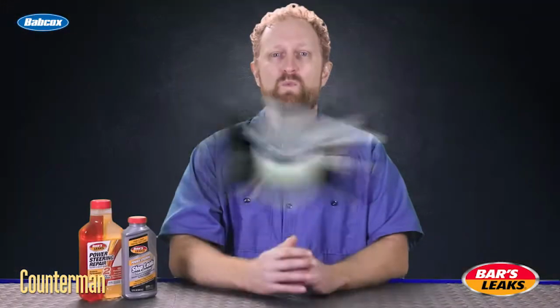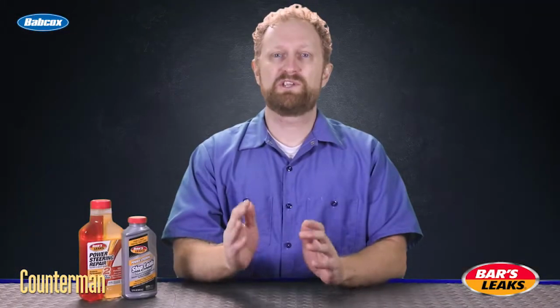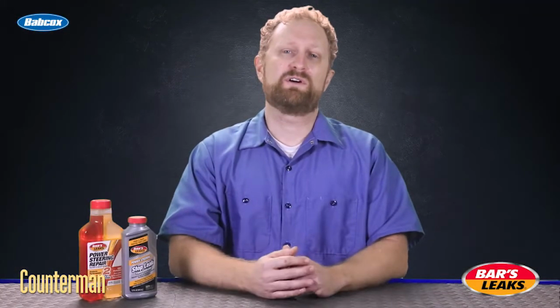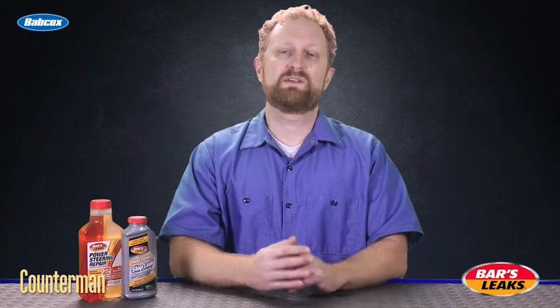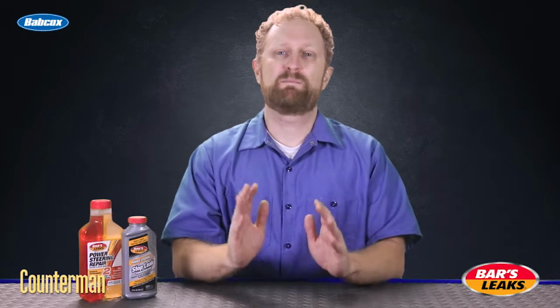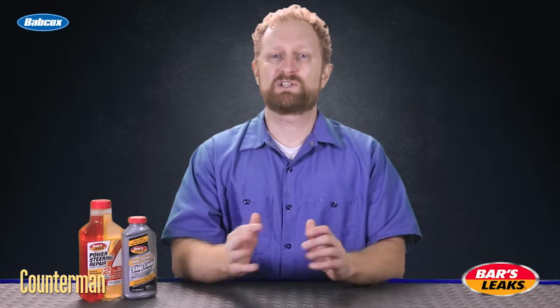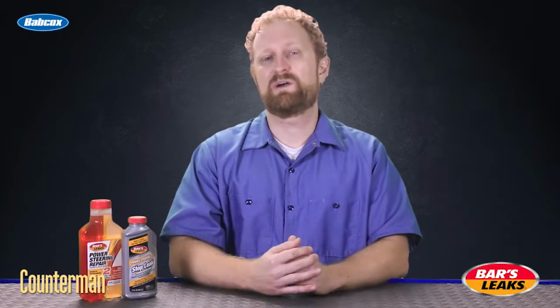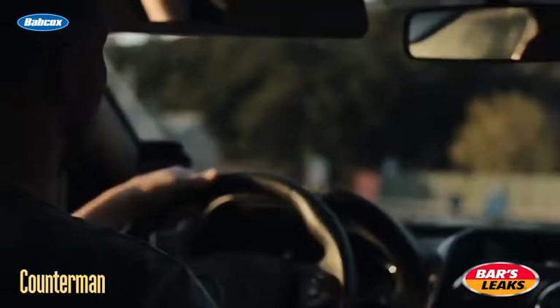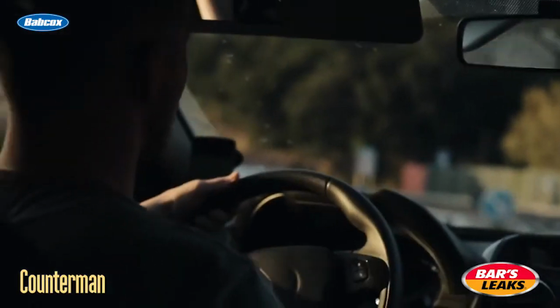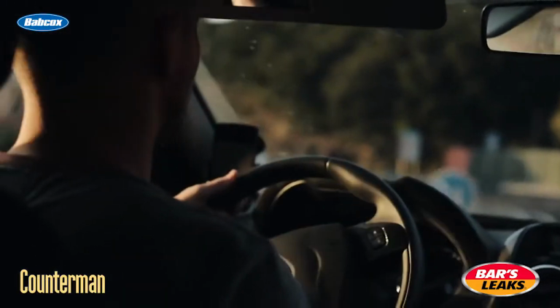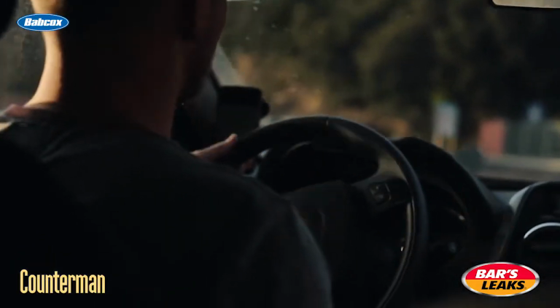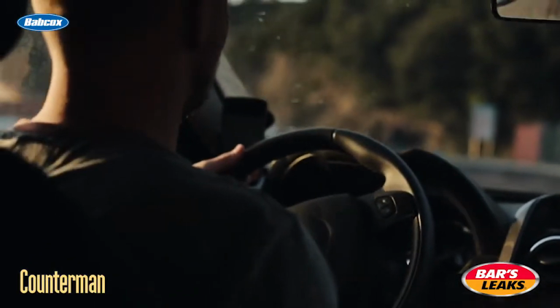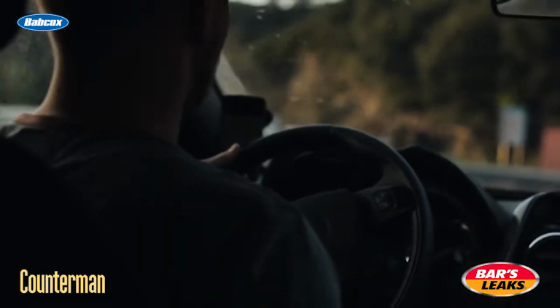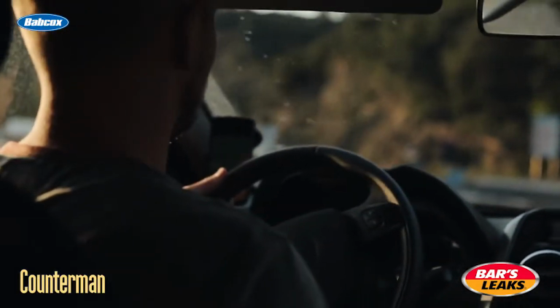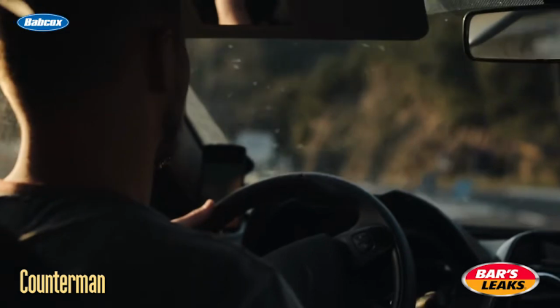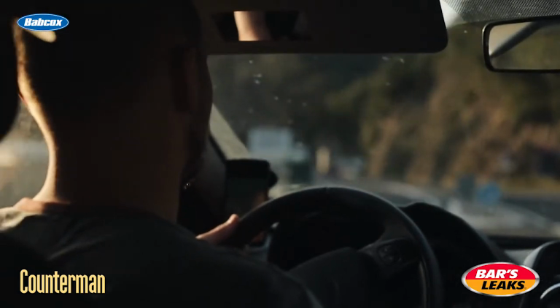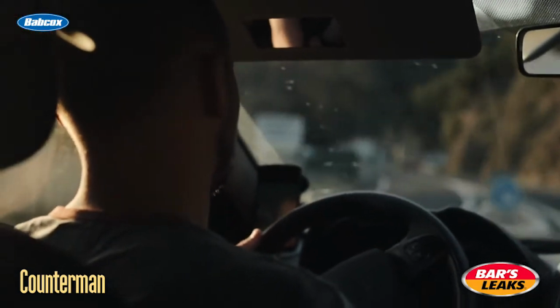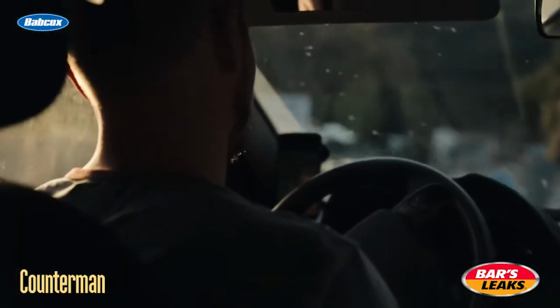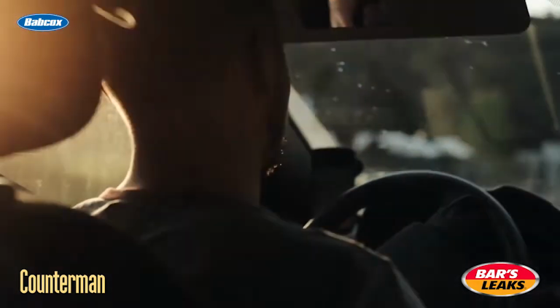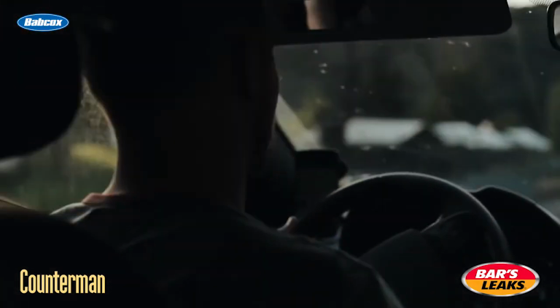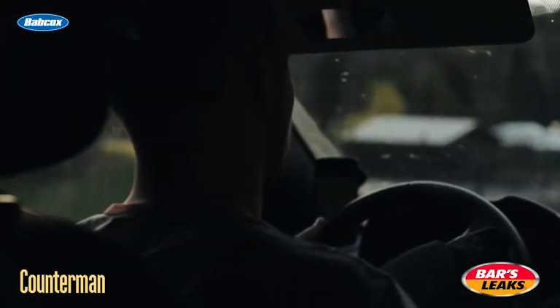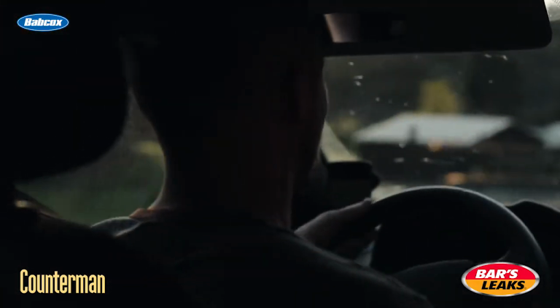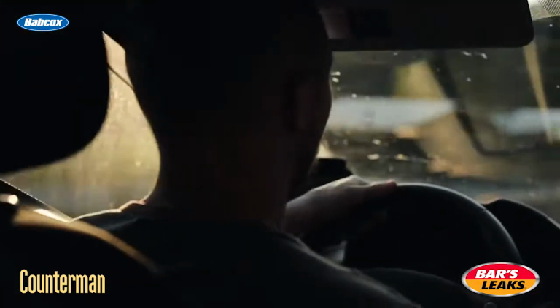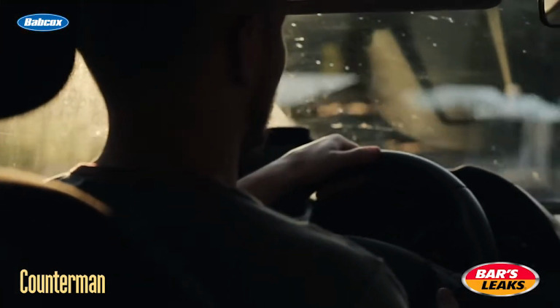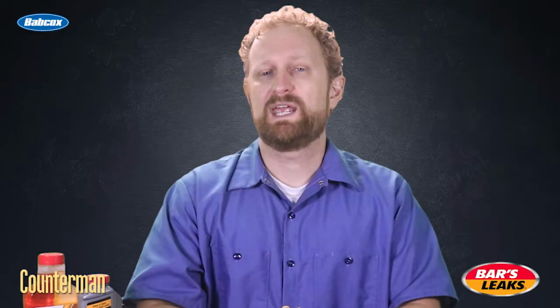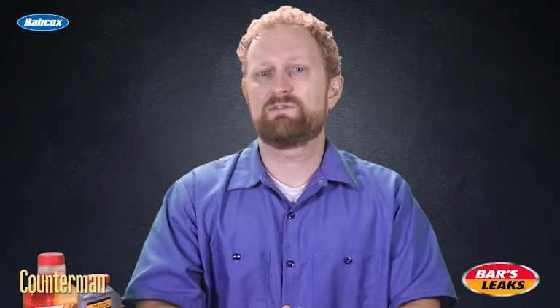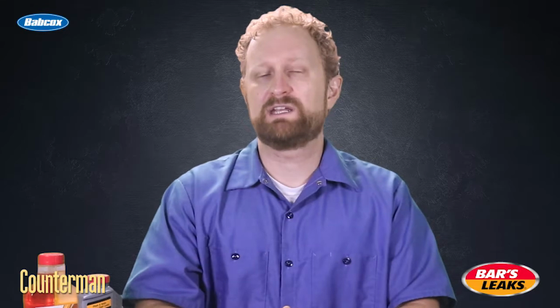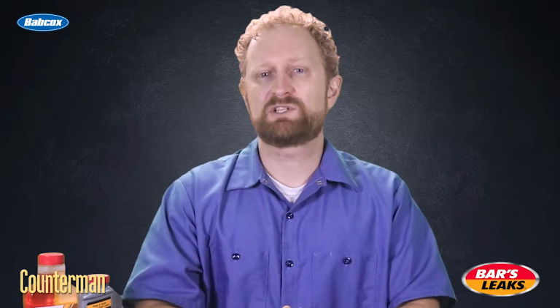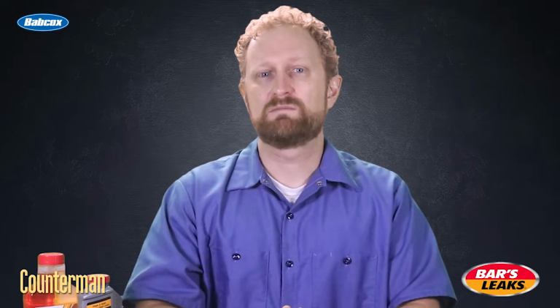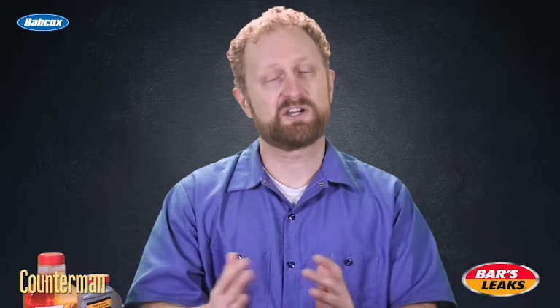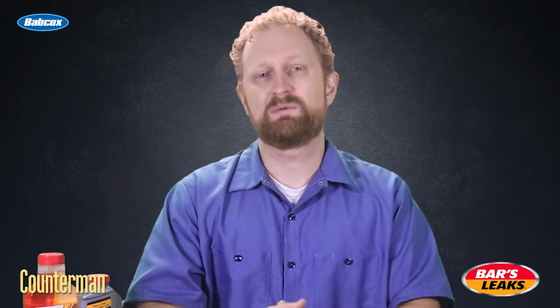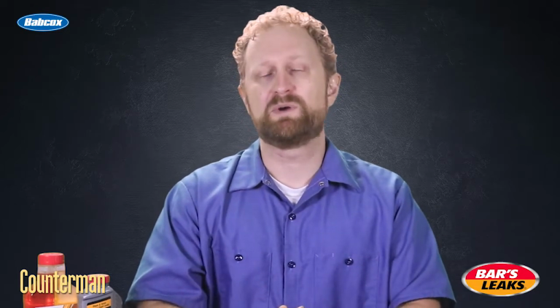One potential cause is a bad power steering pump. One of the signs of a pump problem is a humming or whining noise when you try to steer. If the power steering fluid reservoir is relatively full and the driver isn't getting any power steering, the customer probably needs a new pump.